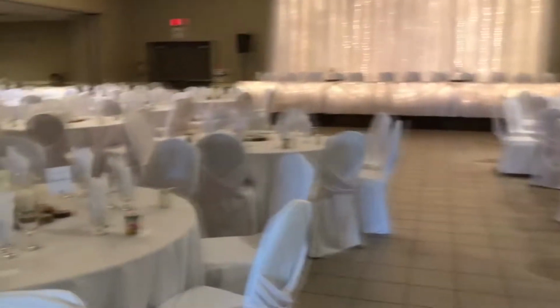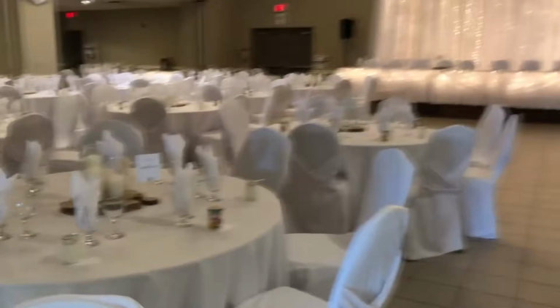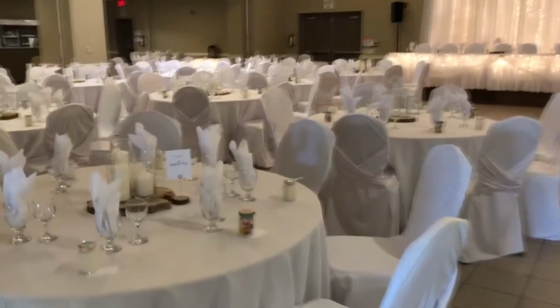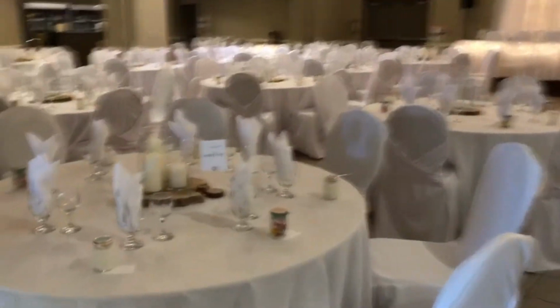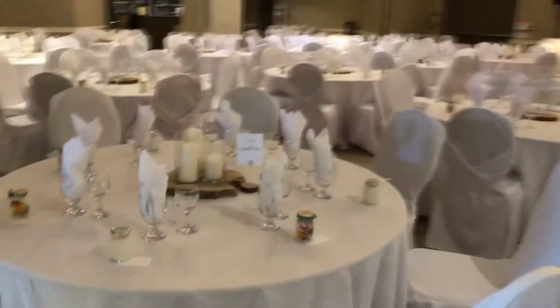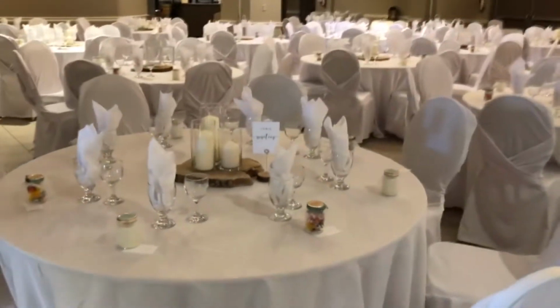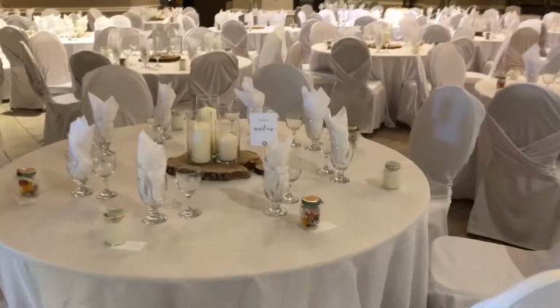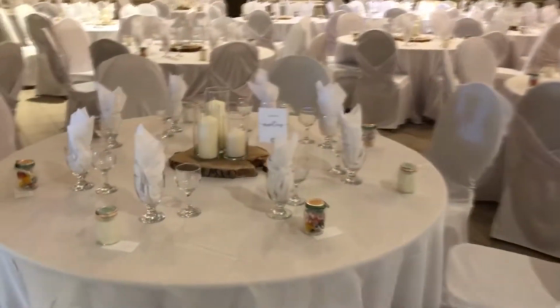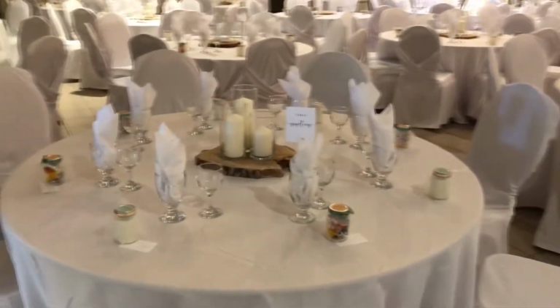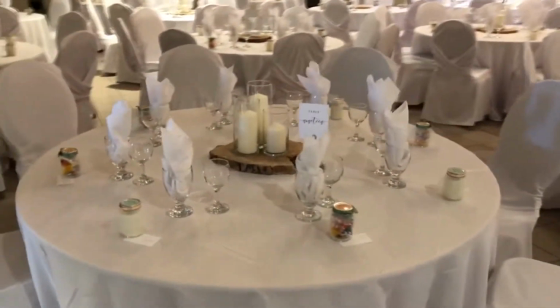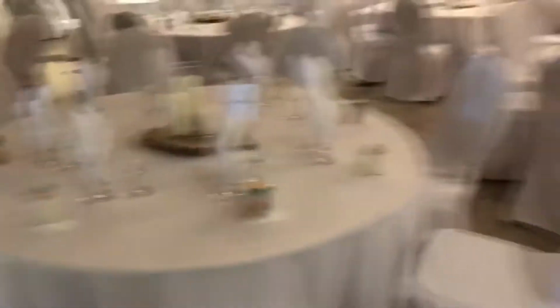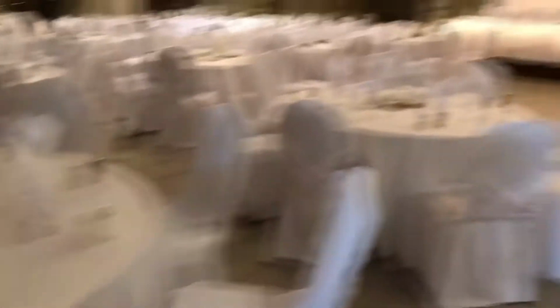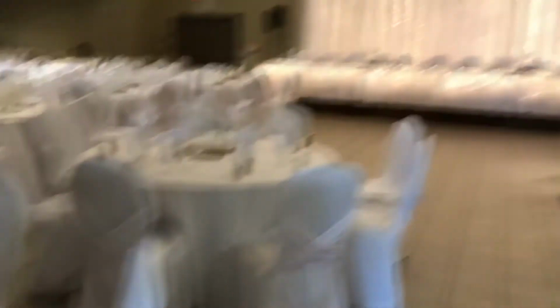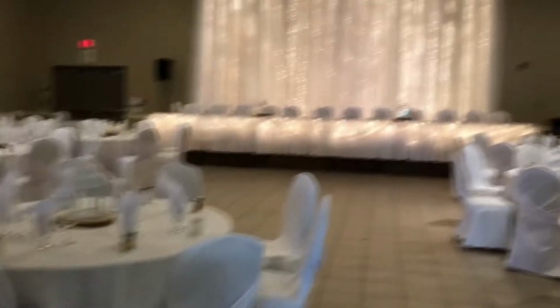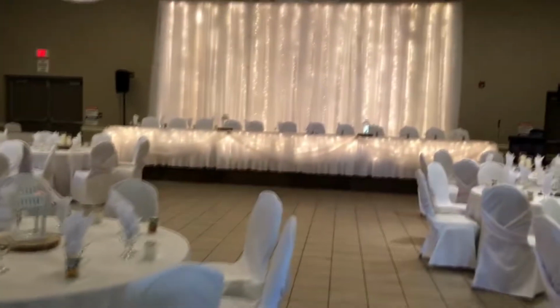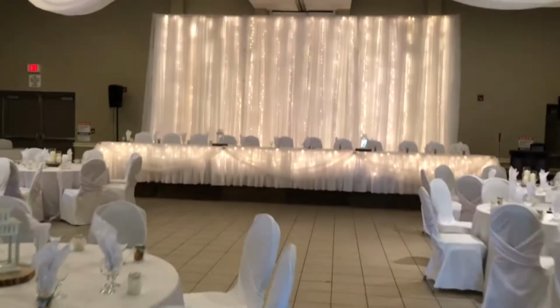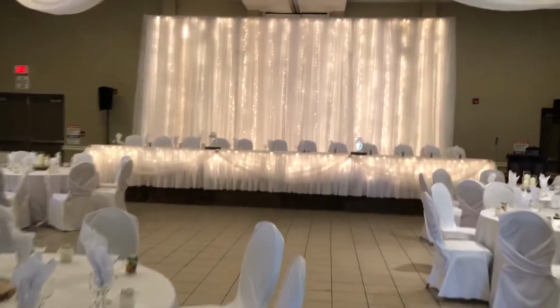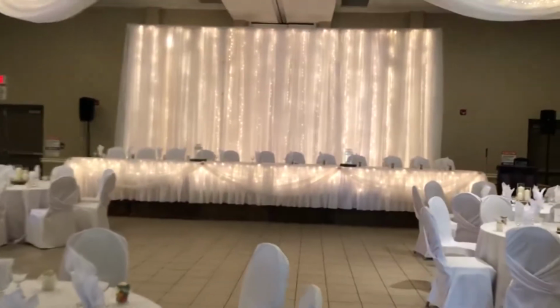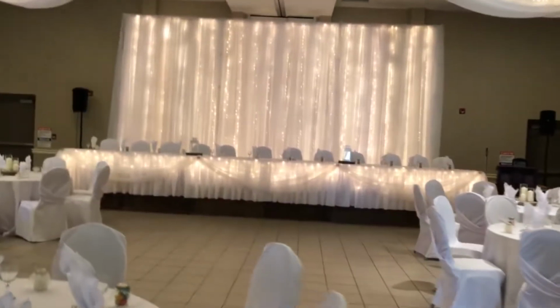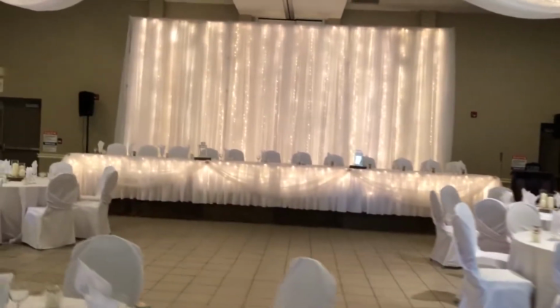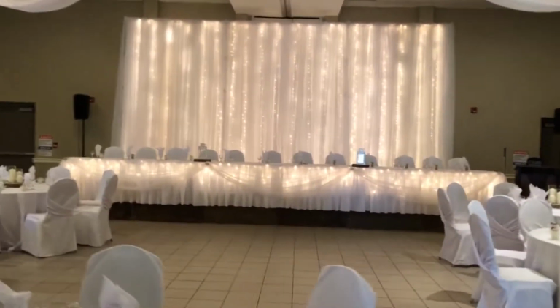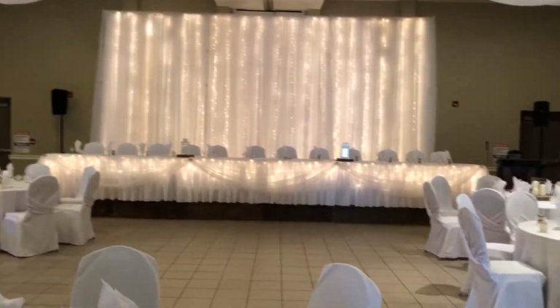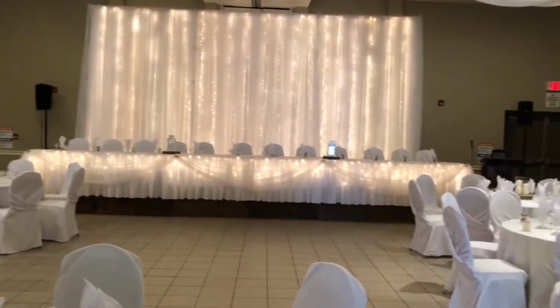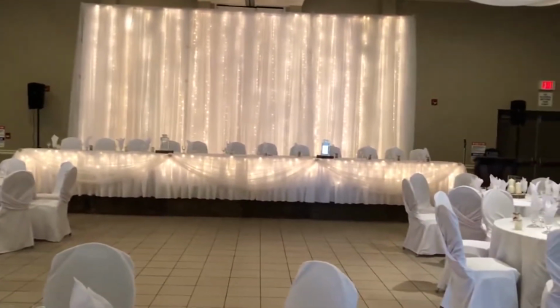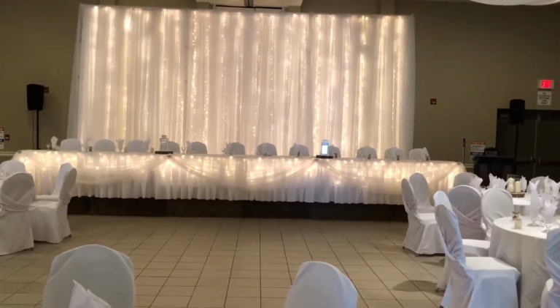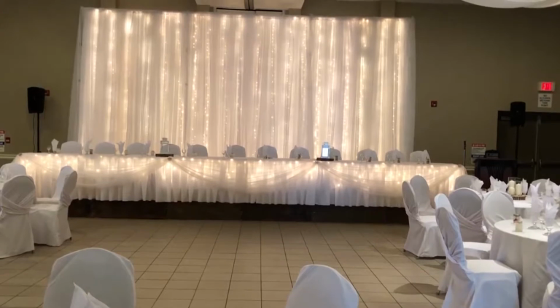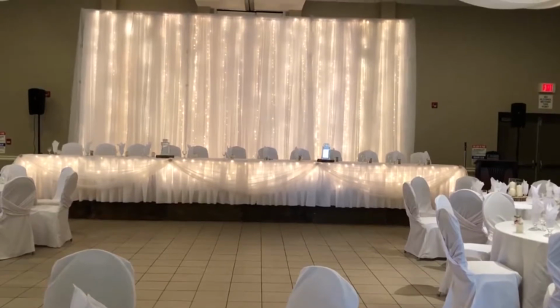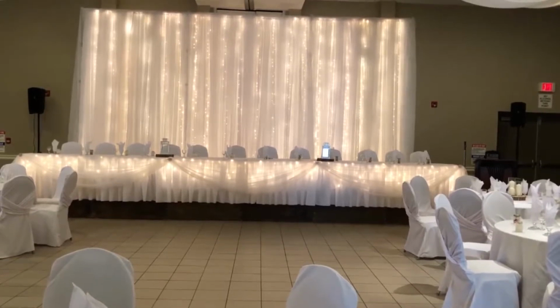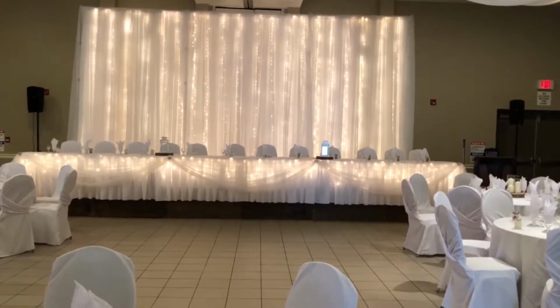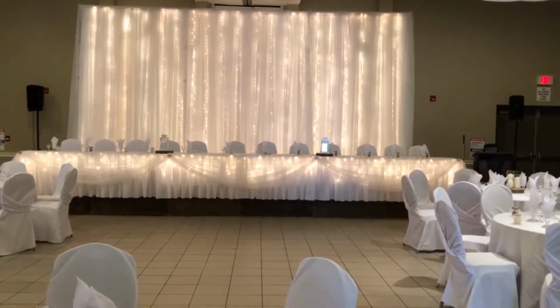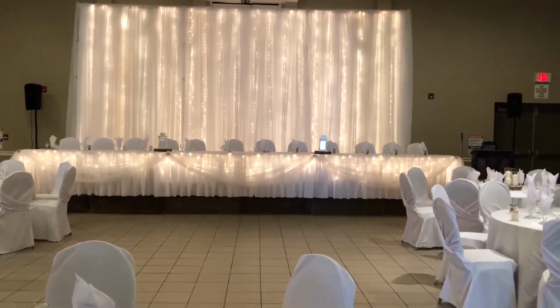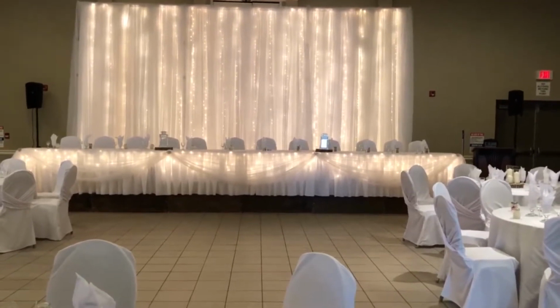The couple has gone with white tablecloths, white chair covers, and white napkins. A triple backdrop with waterfall lights, all in white, and head table and tables of interest to match.